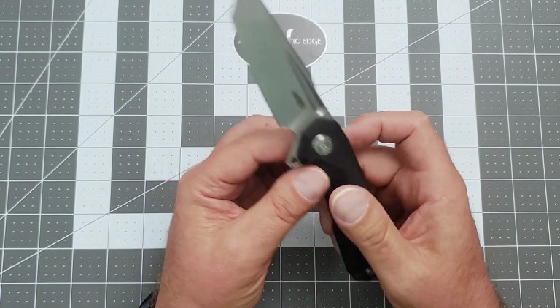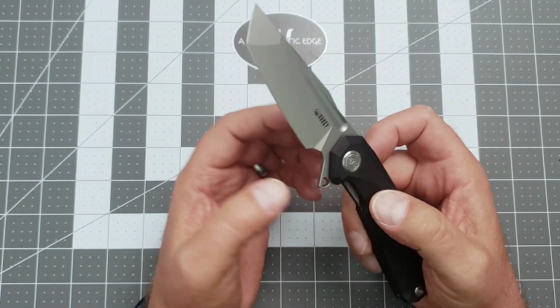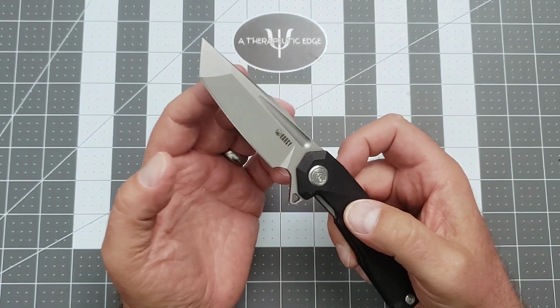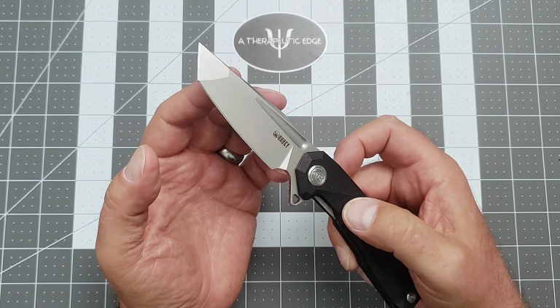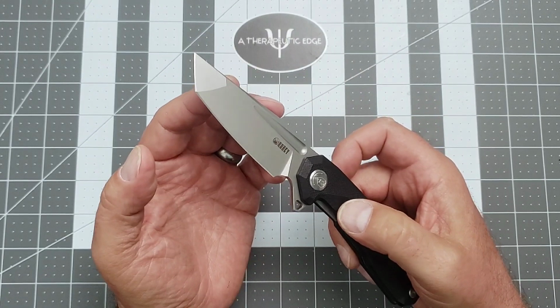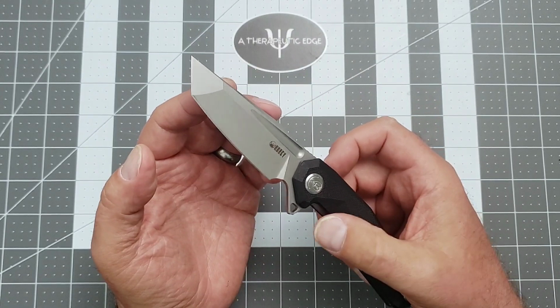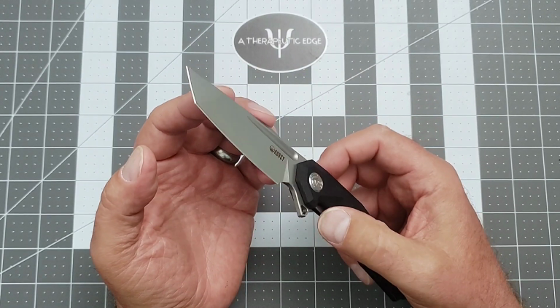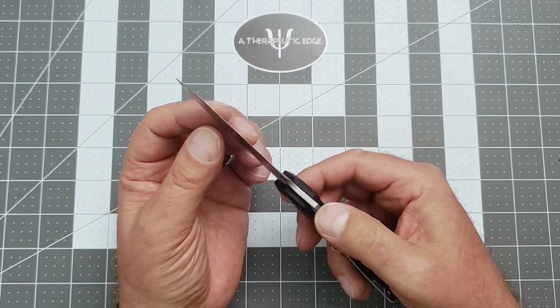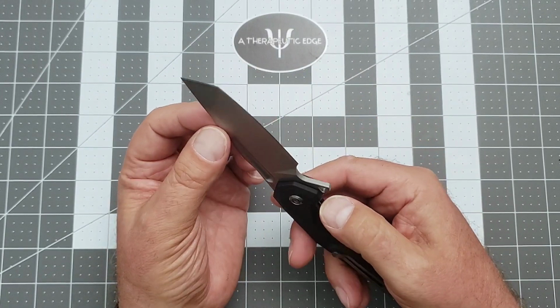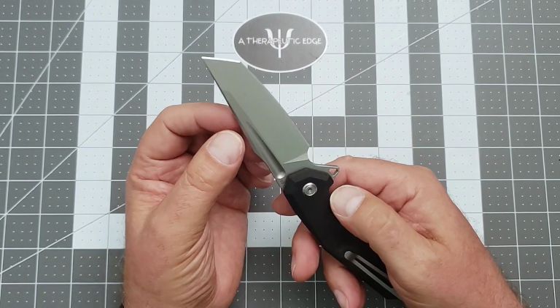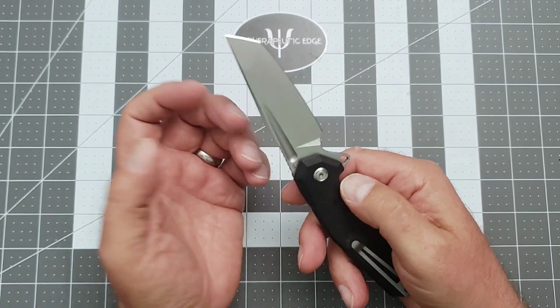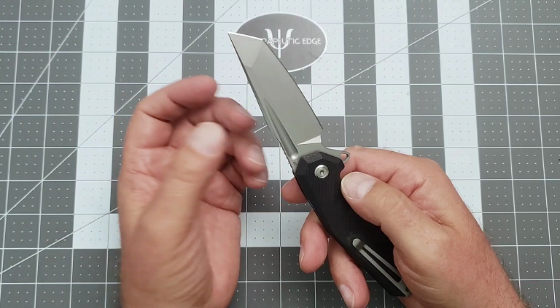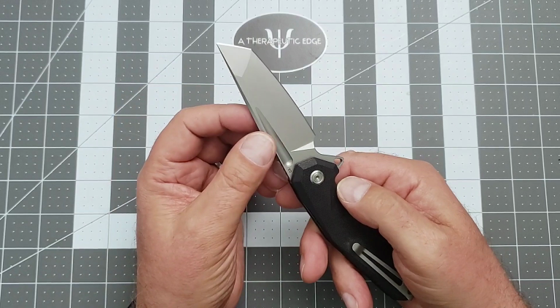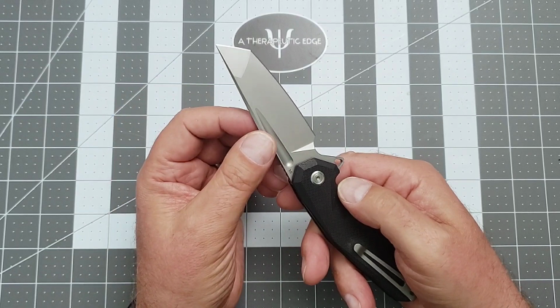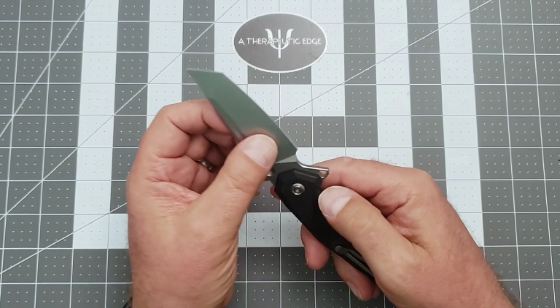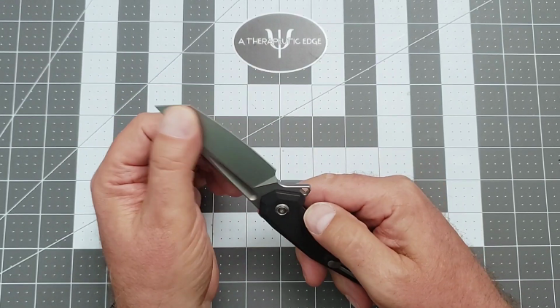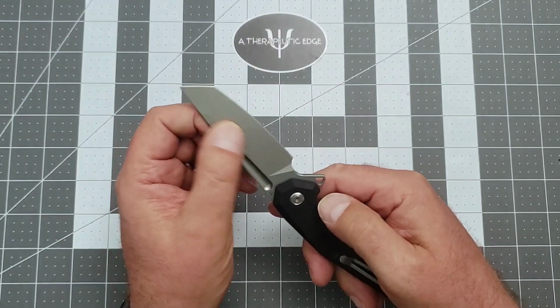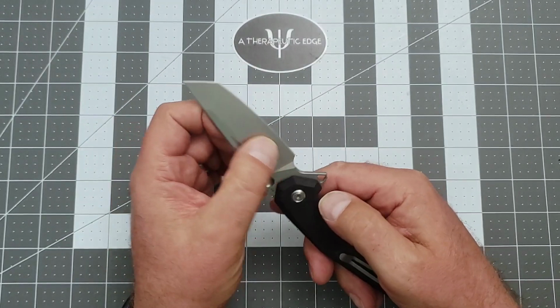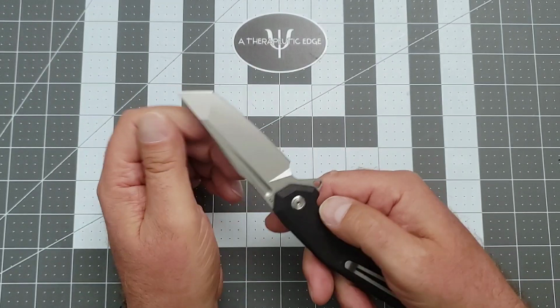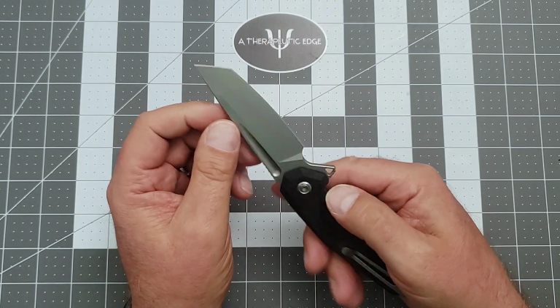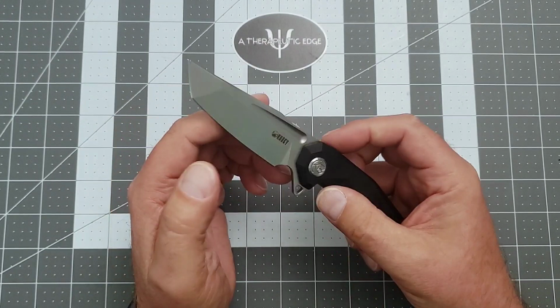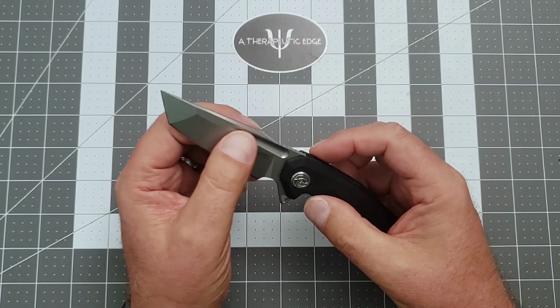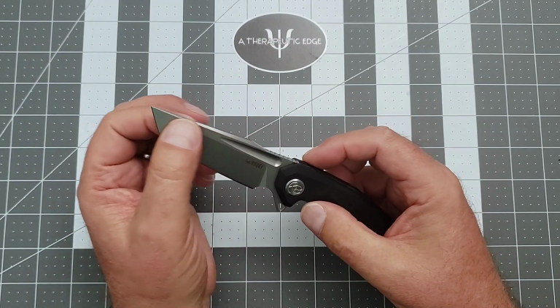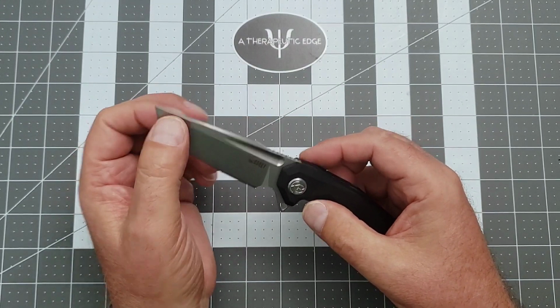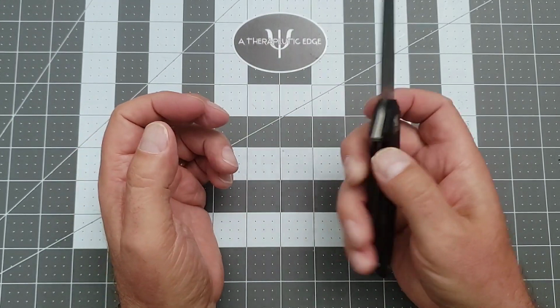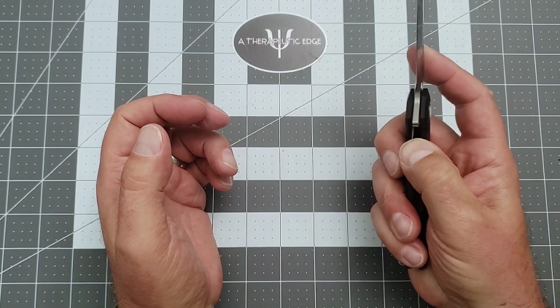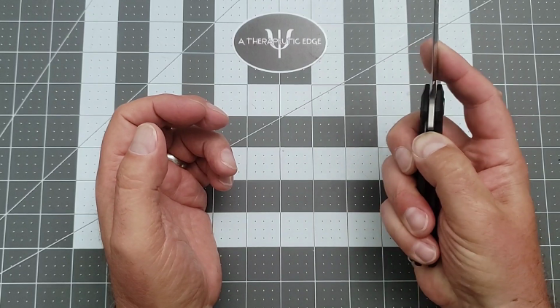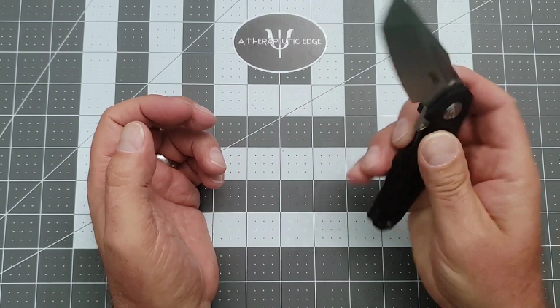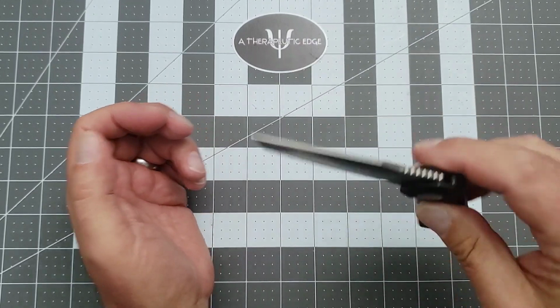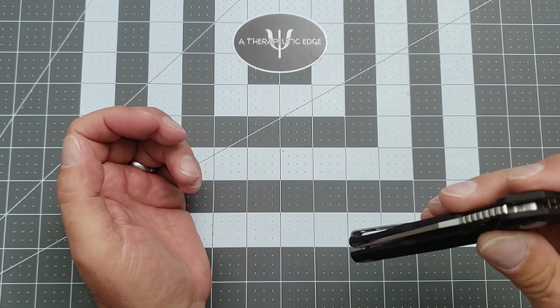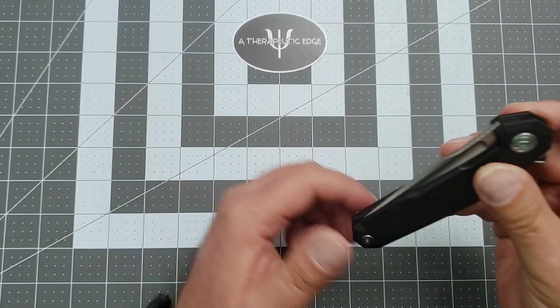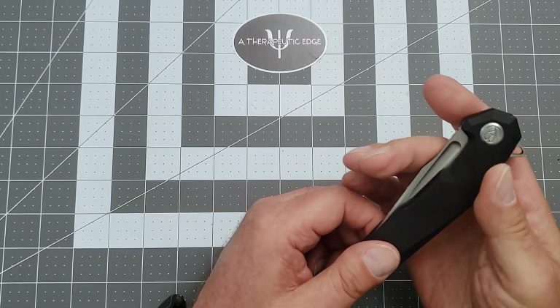The blade is that fantastic Kubi stonewash — I'm going to call it media-blasted instead. It is almost a flat gray and it's really attractive. The action is very good.